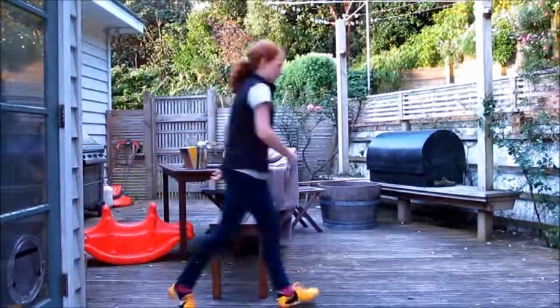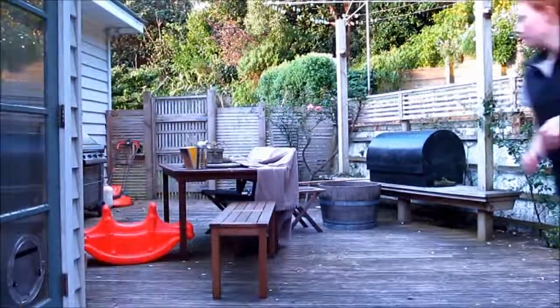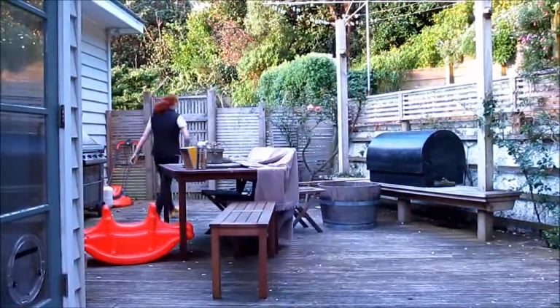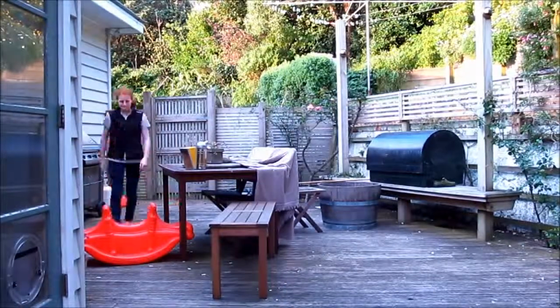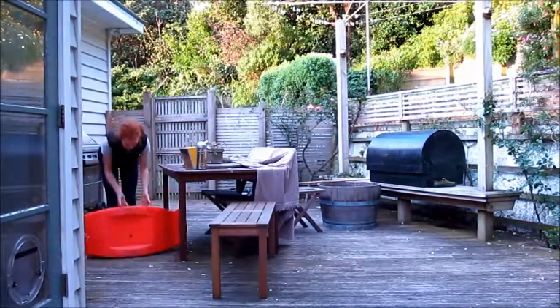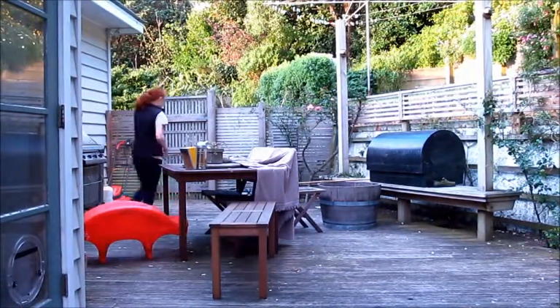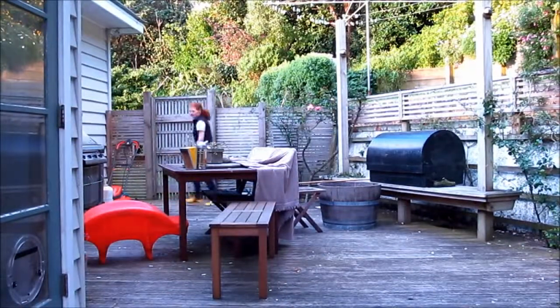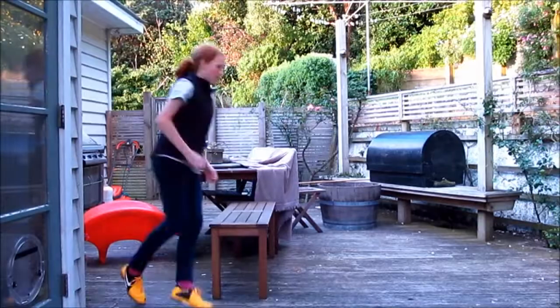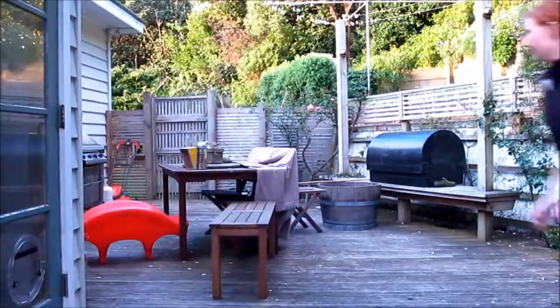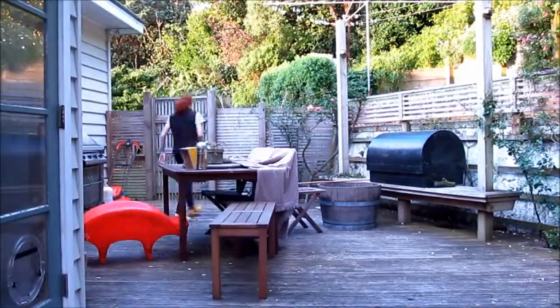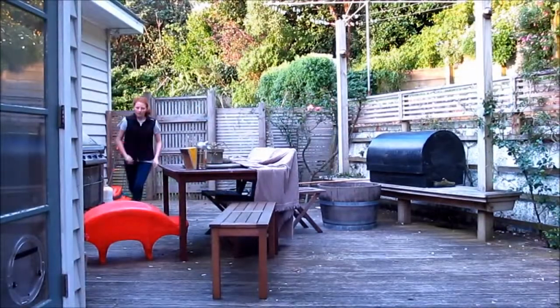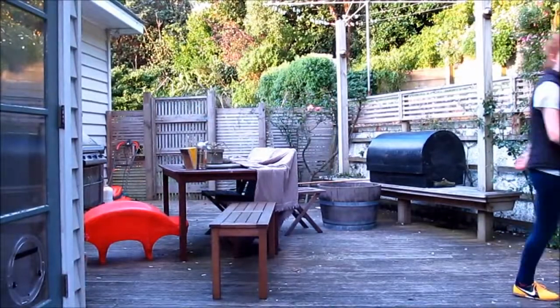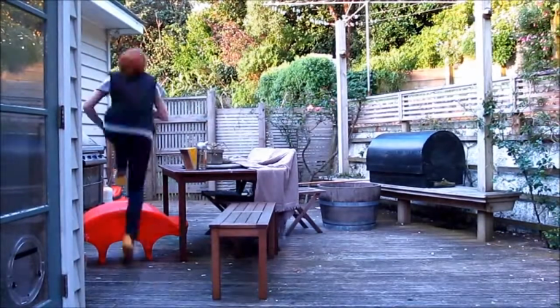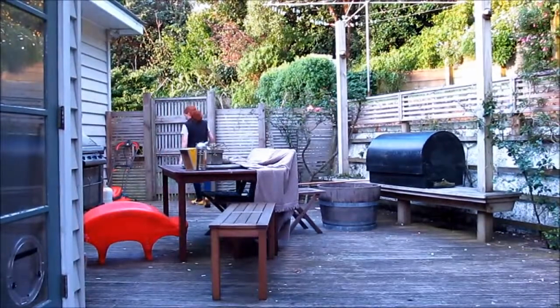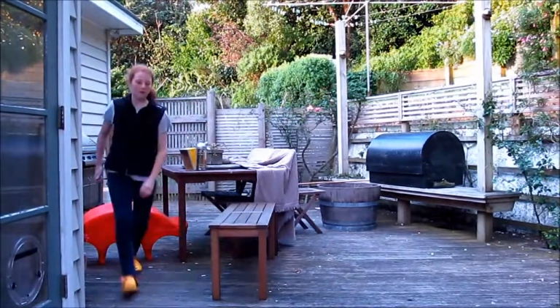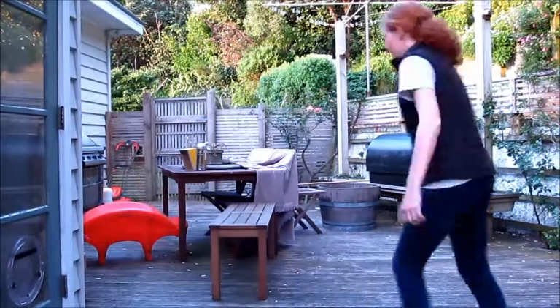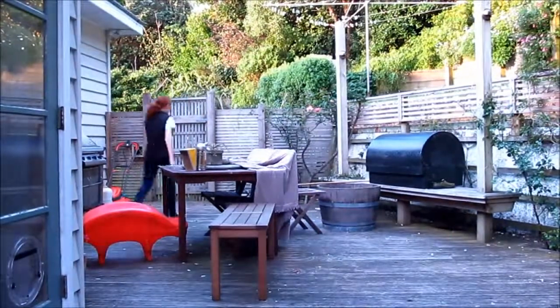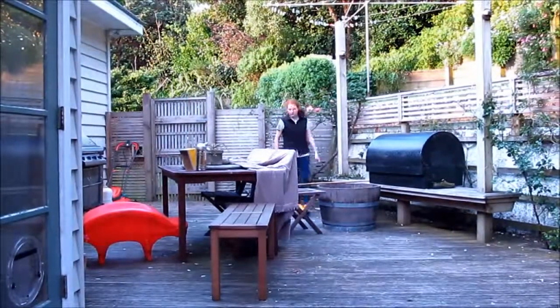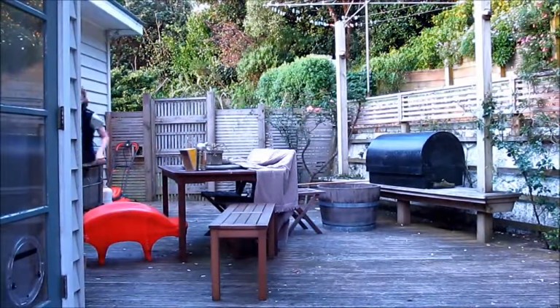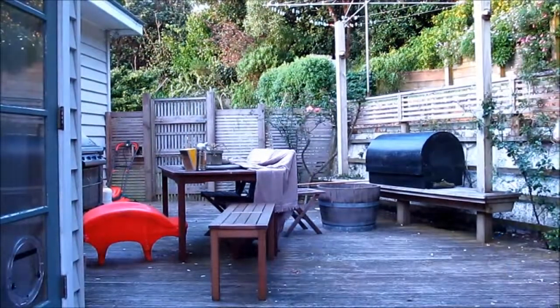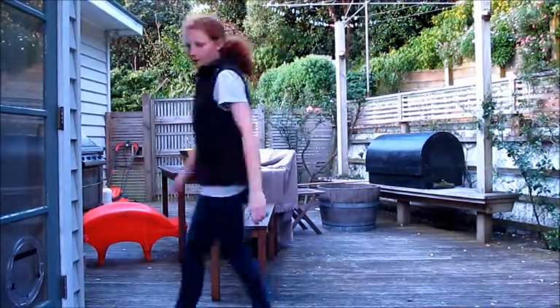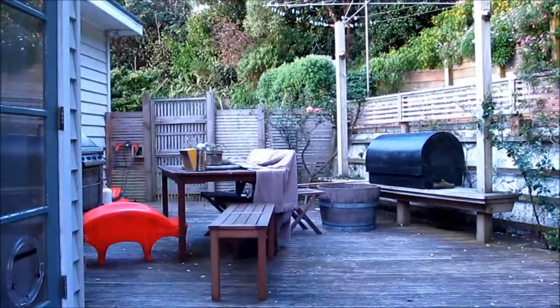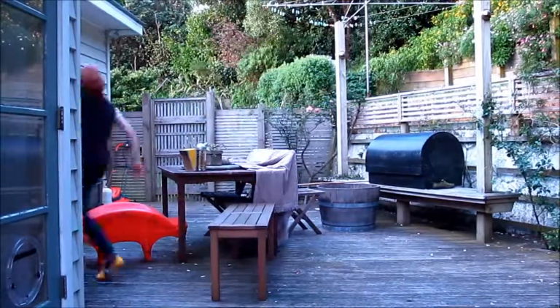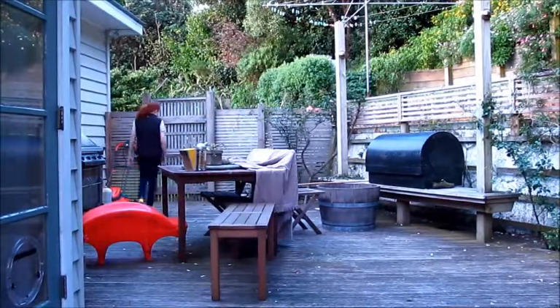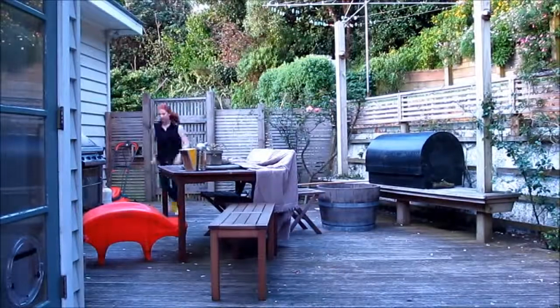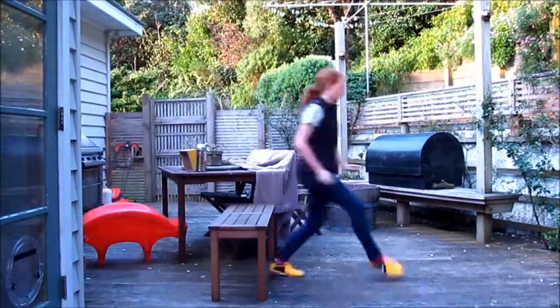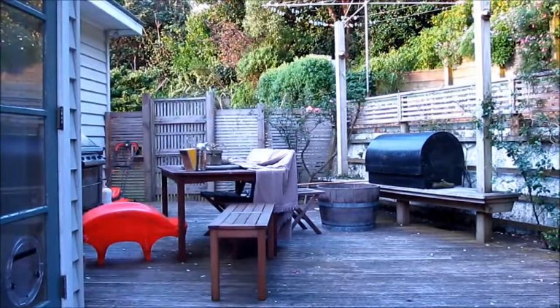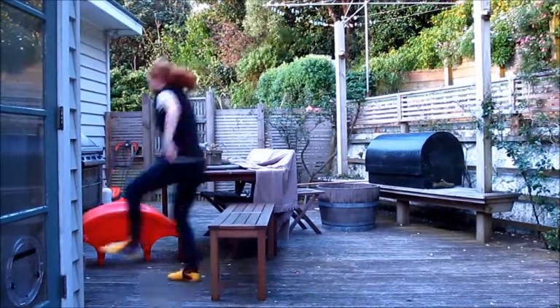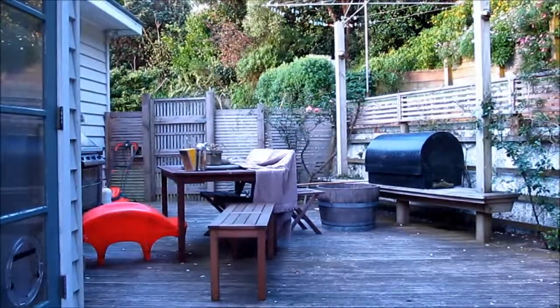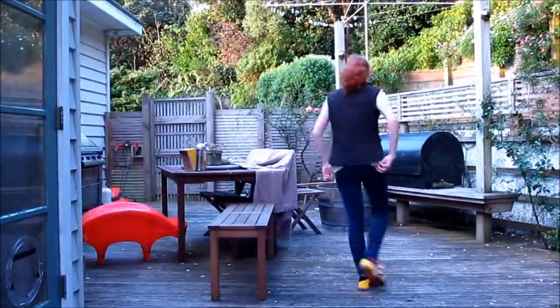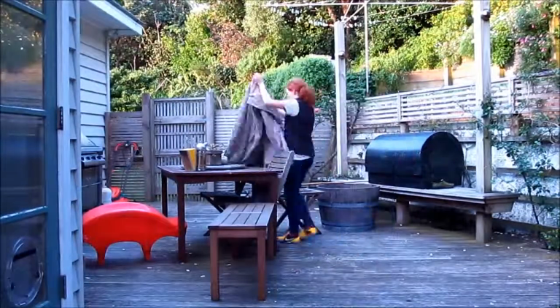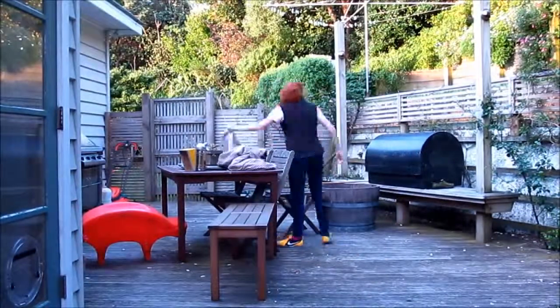Then put down a low fence and jump over that a few times, then make it bigger and jump over that in both directions. Just get nice and warmed up. And then you can pick another slightly bigger fence and just go over that.